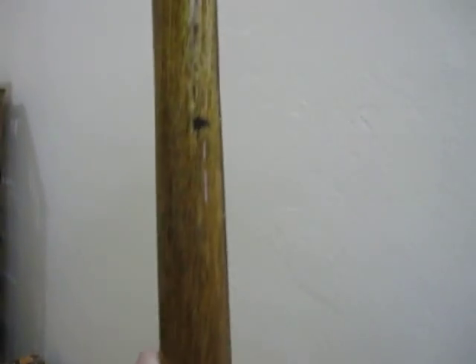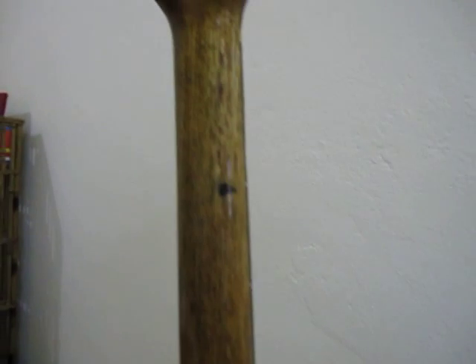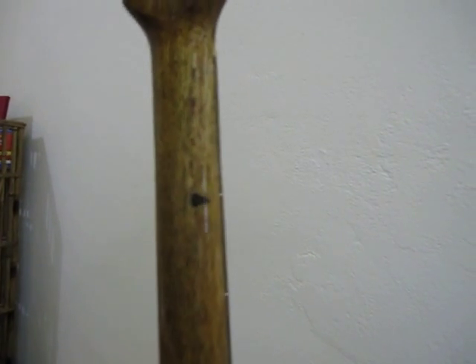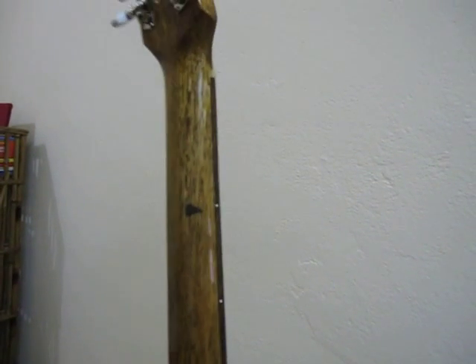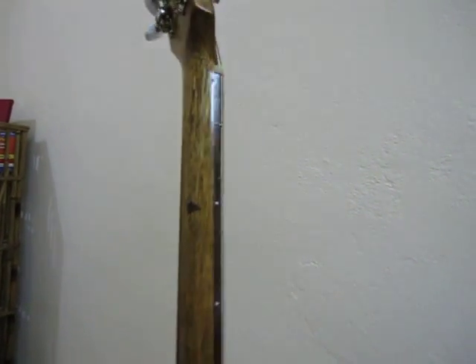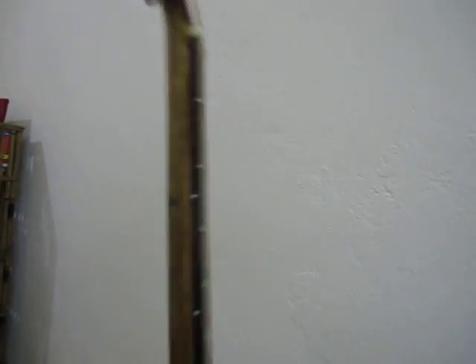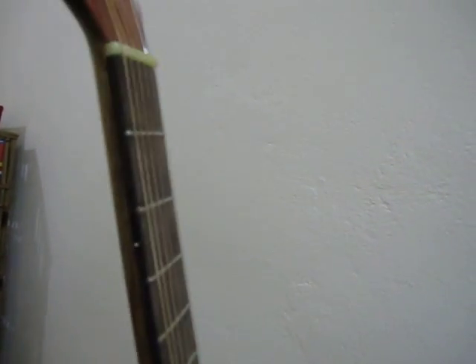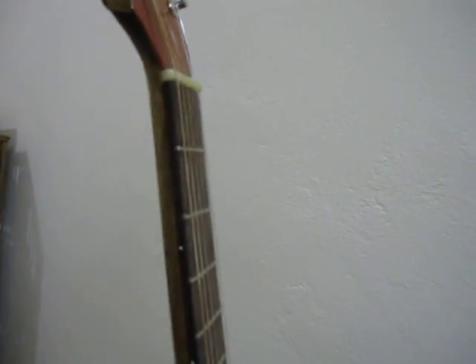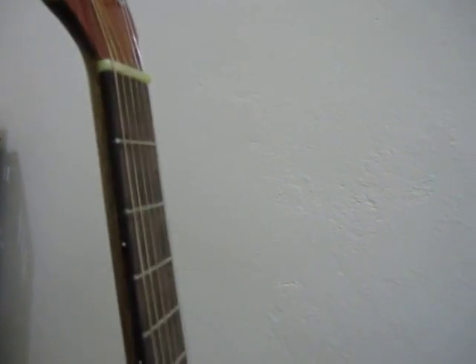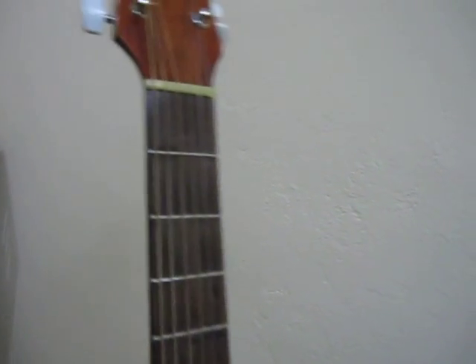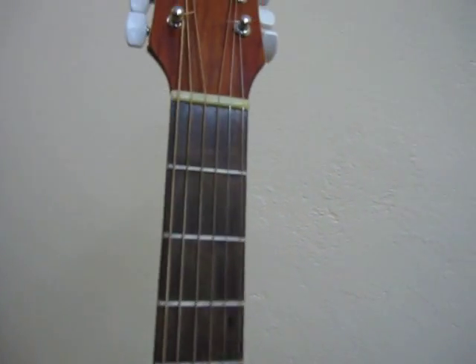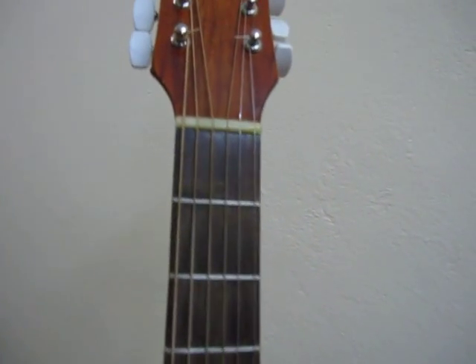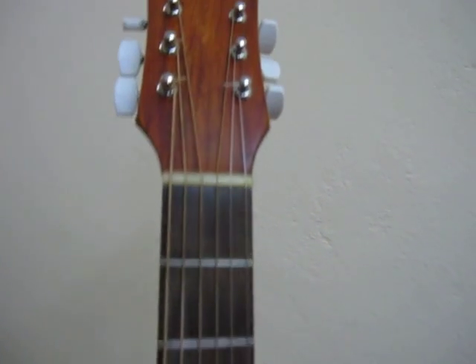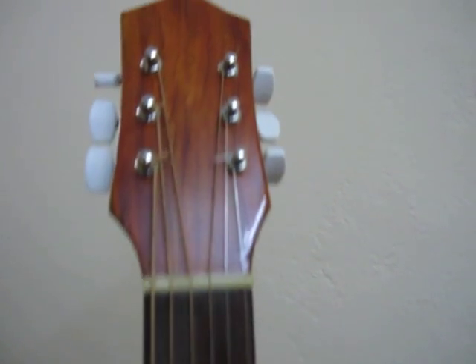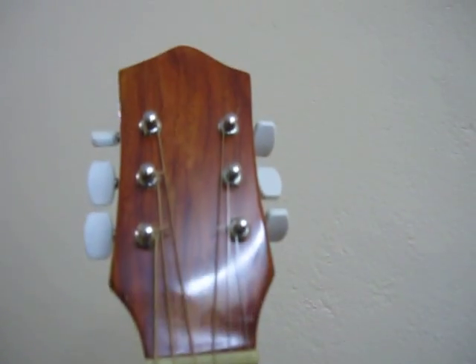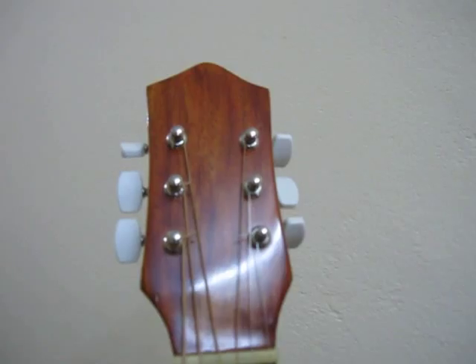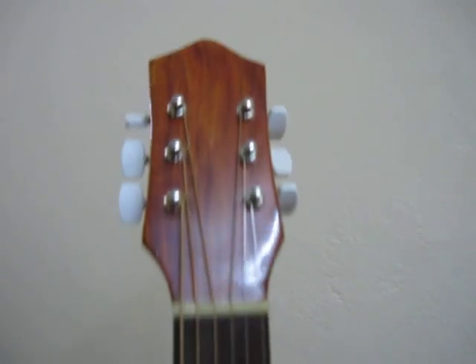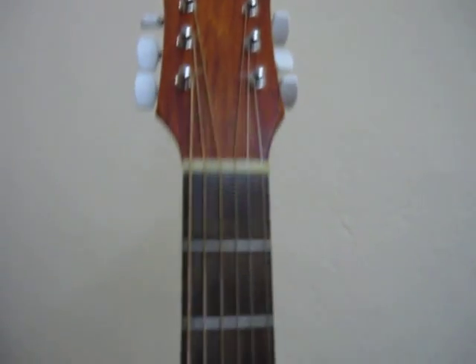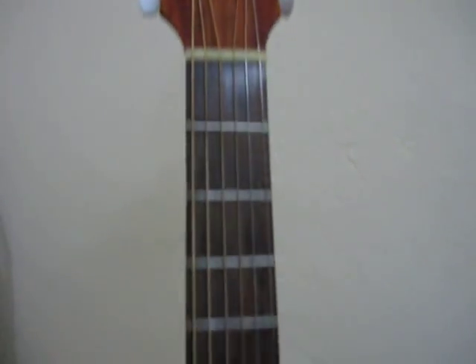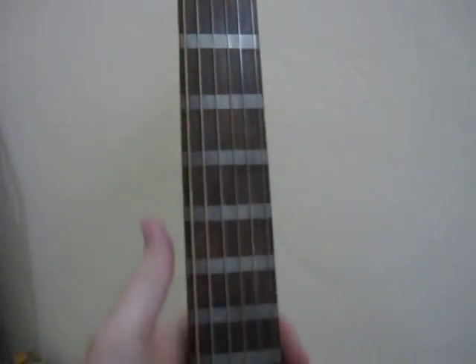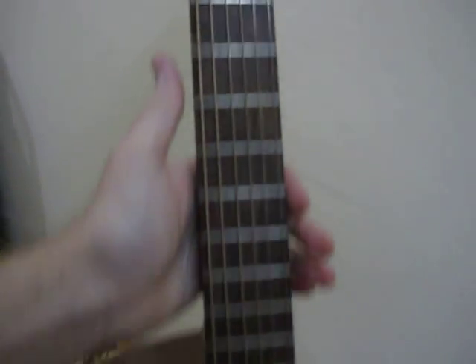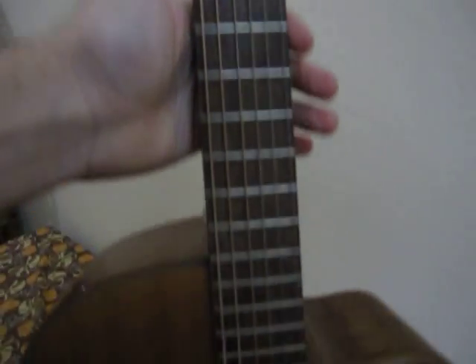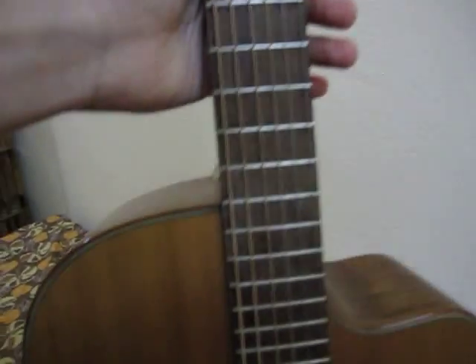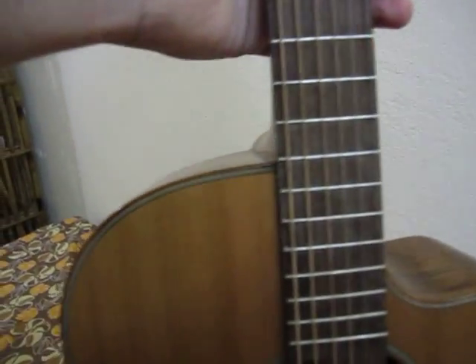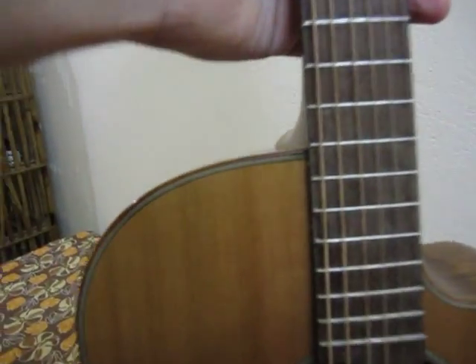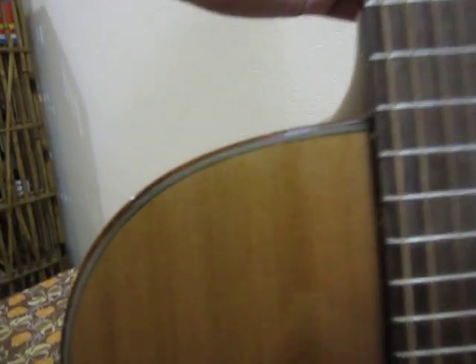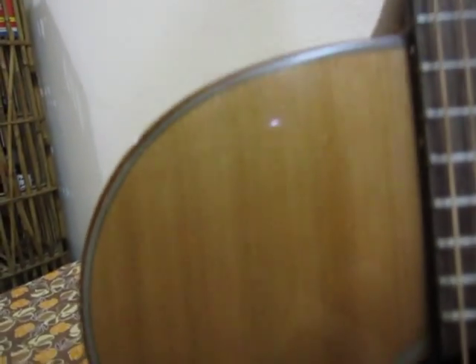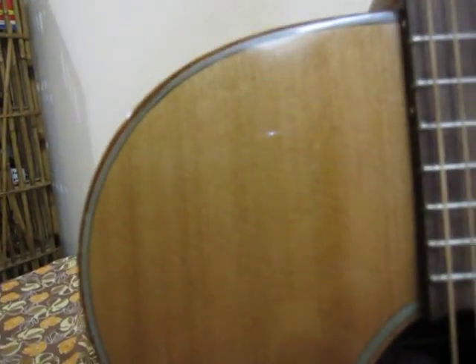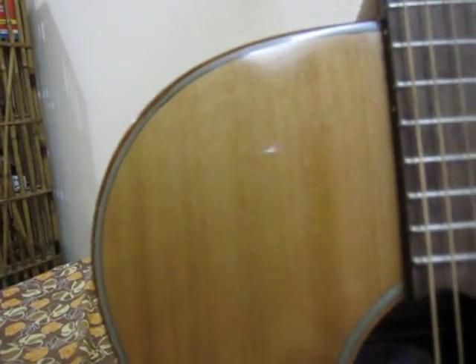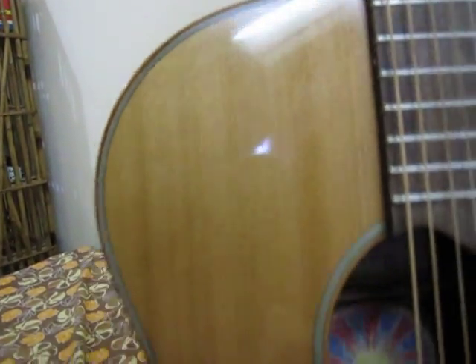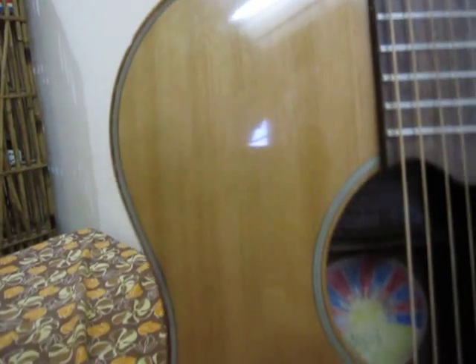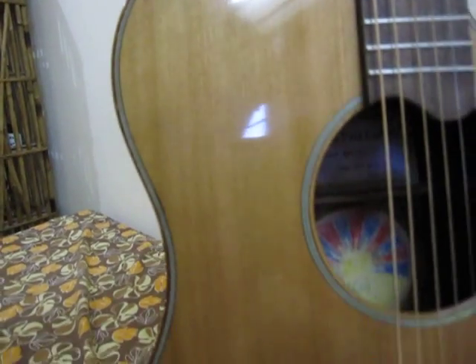This neck plays kind of like a Gibson — it's a little fatter than a Taylor. I got this one set up. Really nice grain on this cedar.